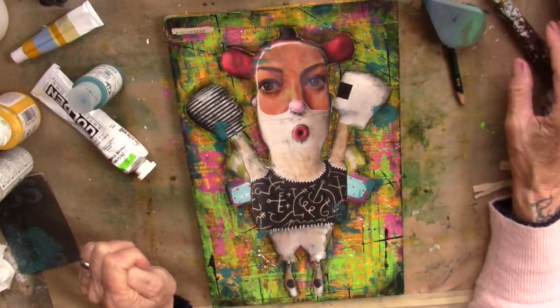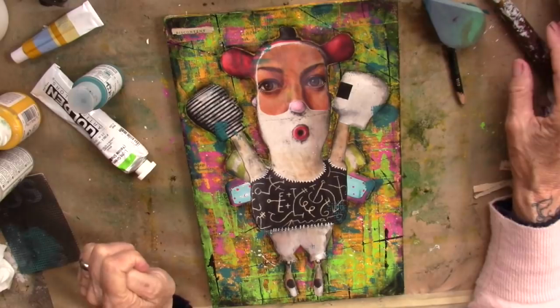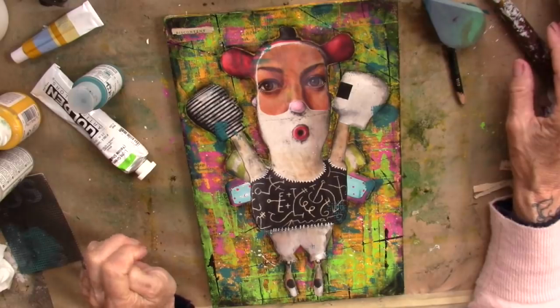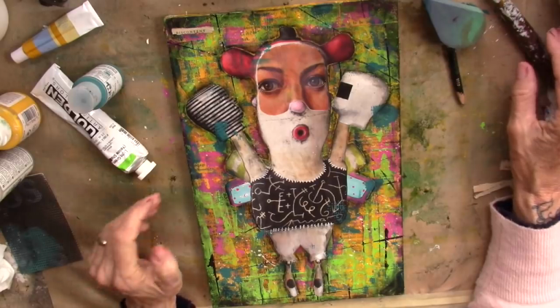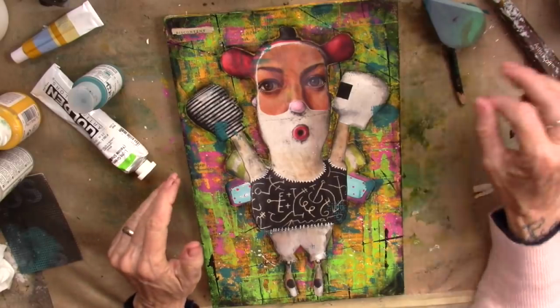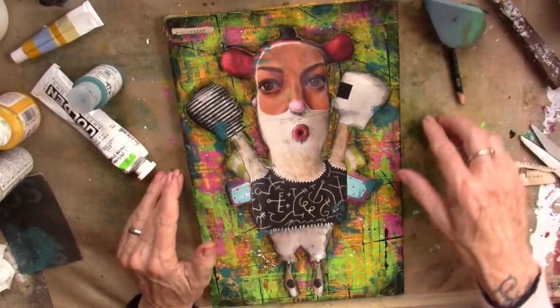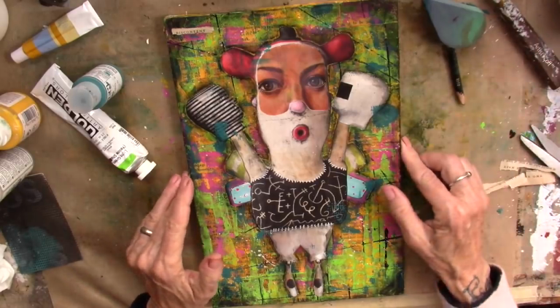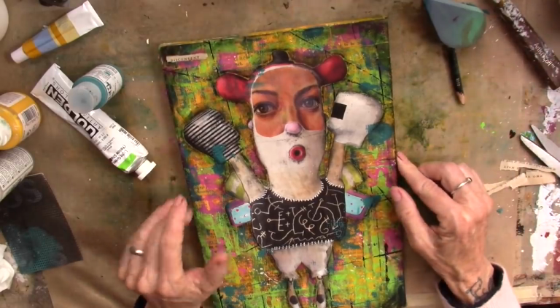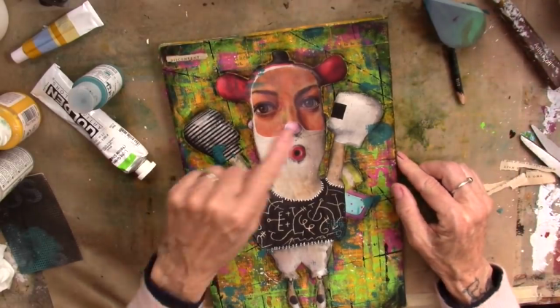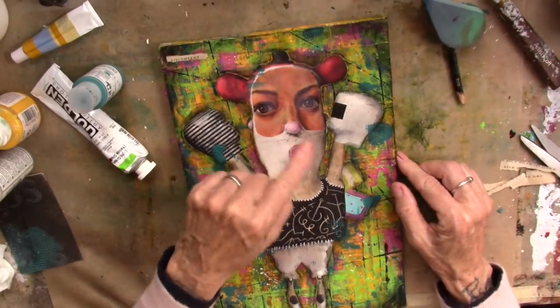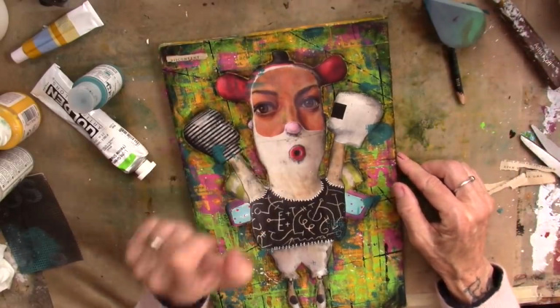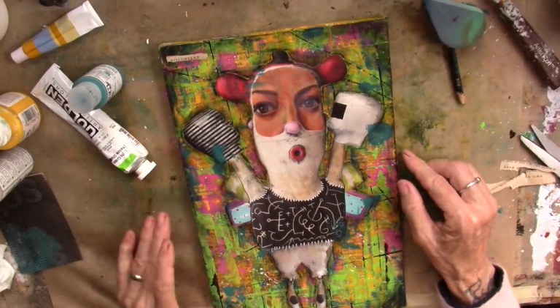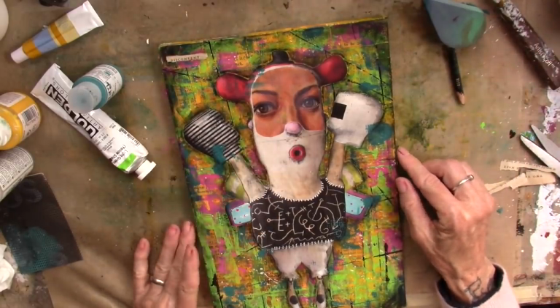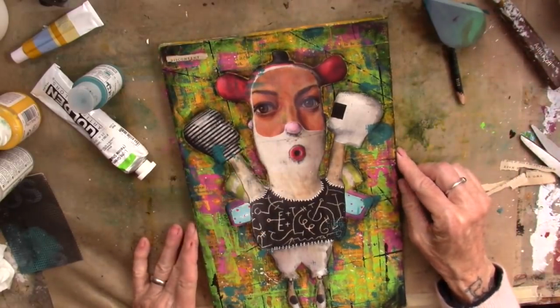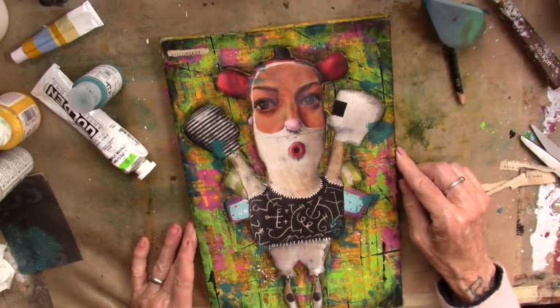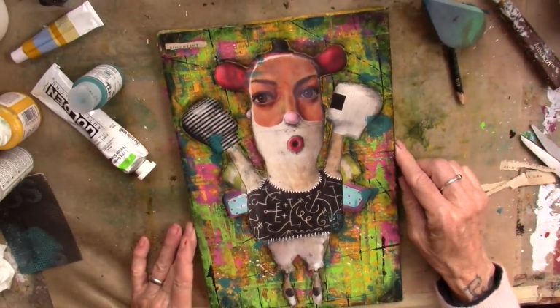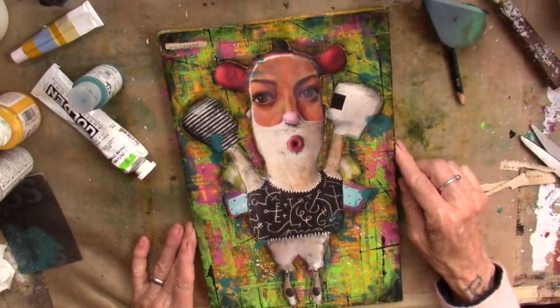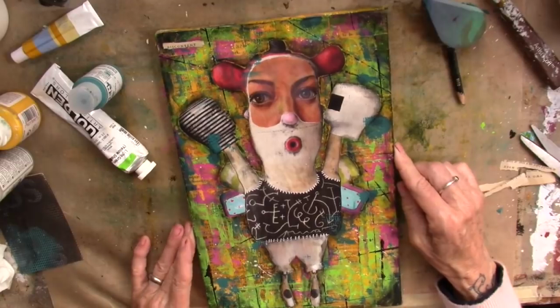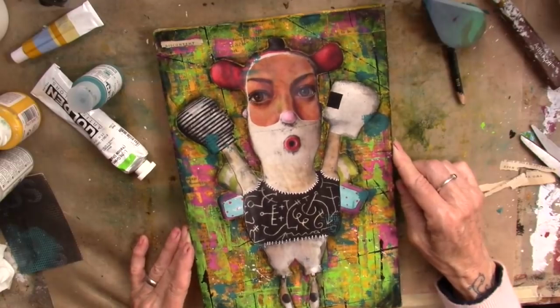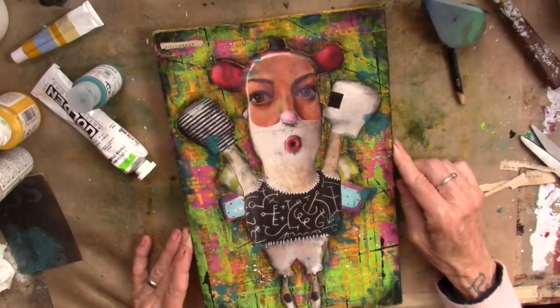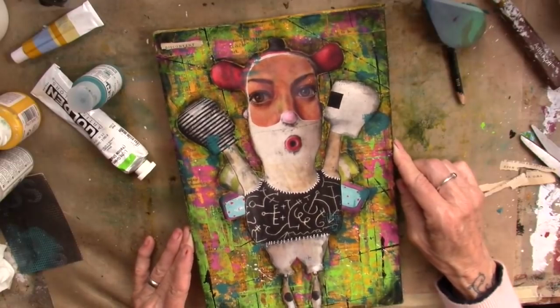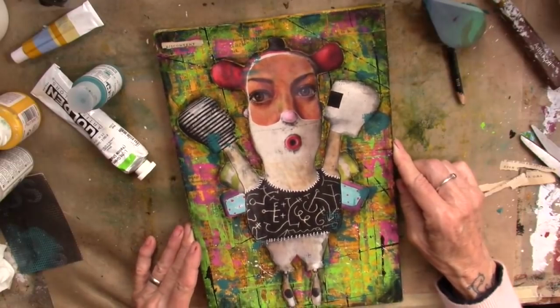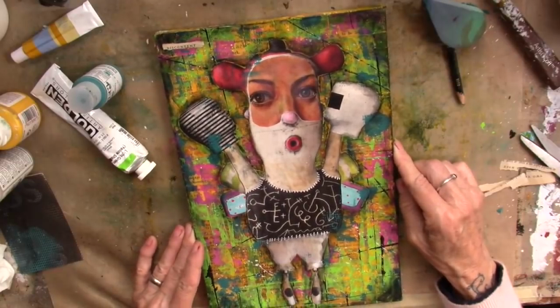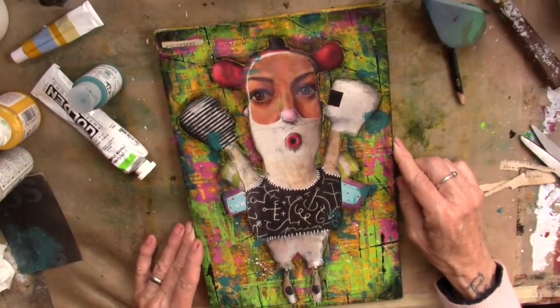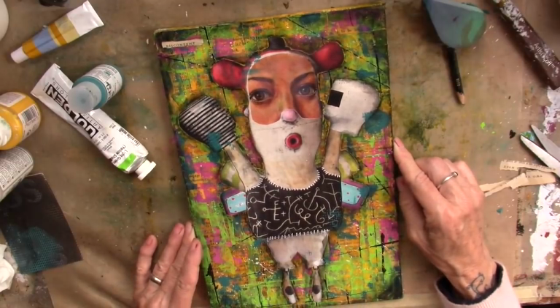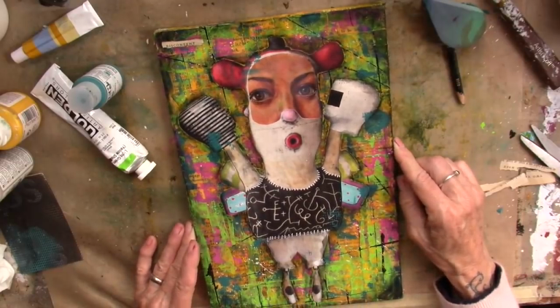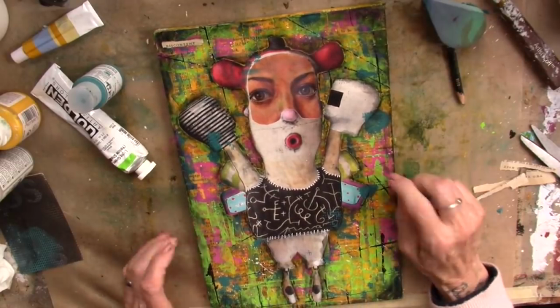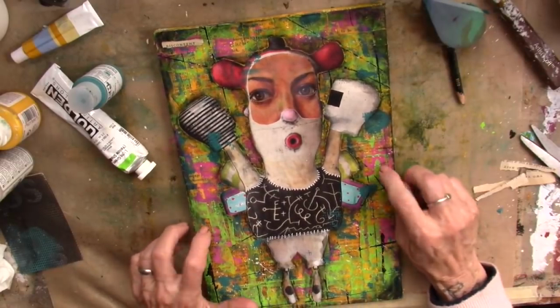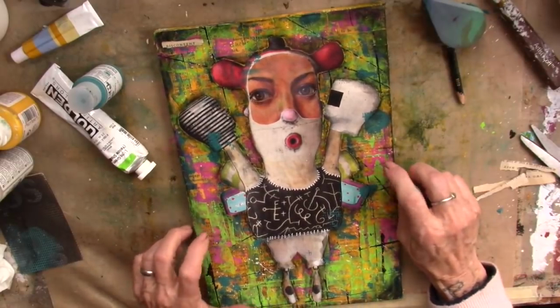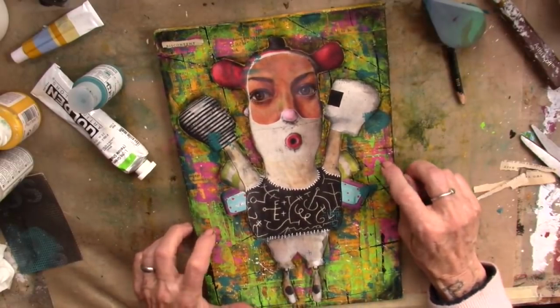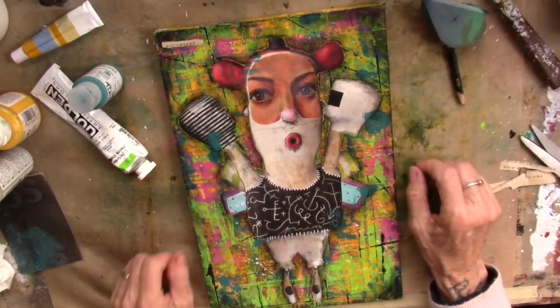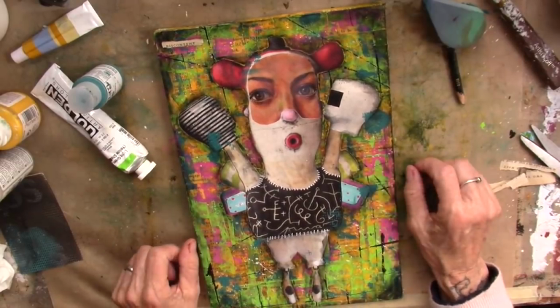White ink gel pen there, which is very fun. And then the triple thick on her face — that's pretty important. I love the effect of that on her face. This is done on a wooden substrate.